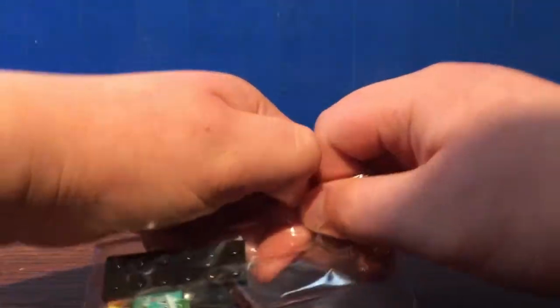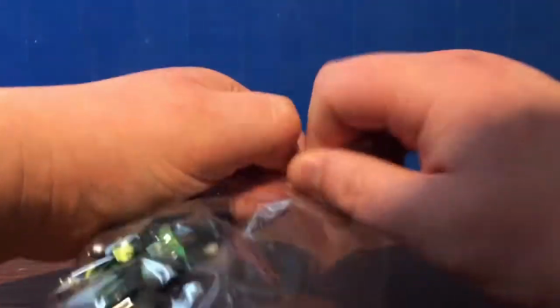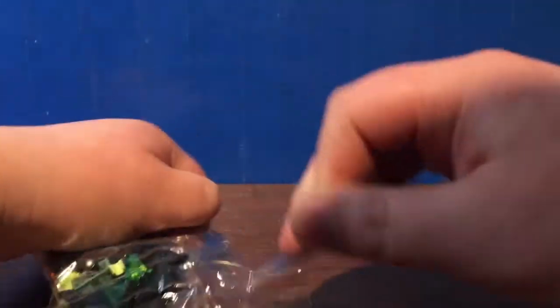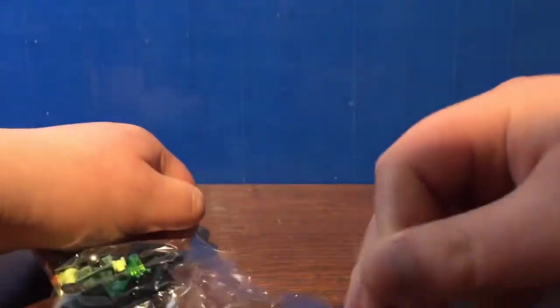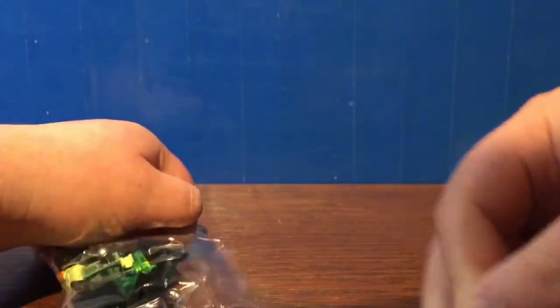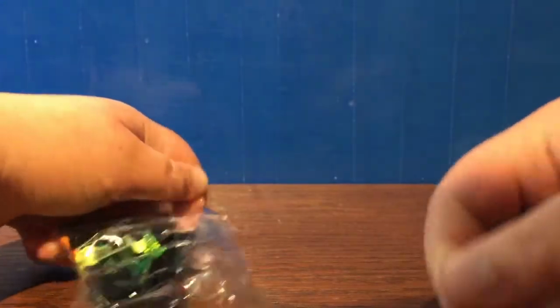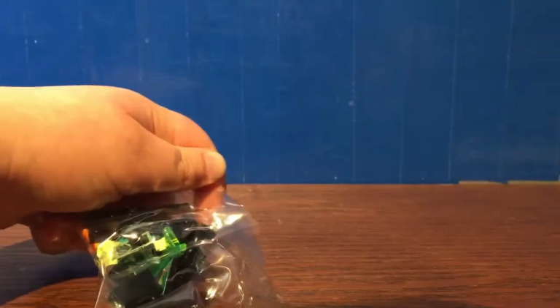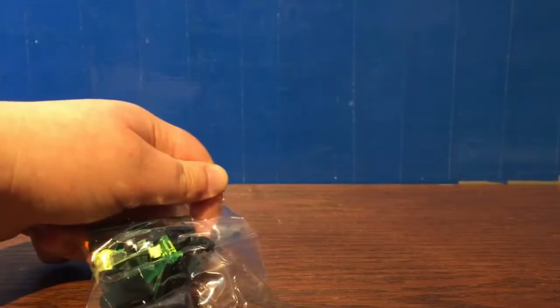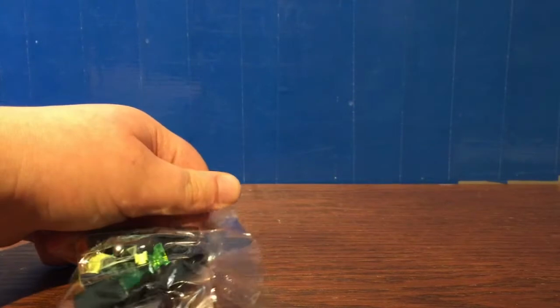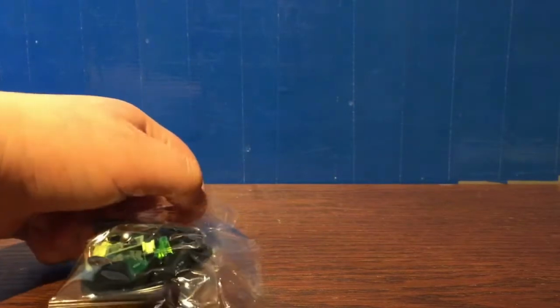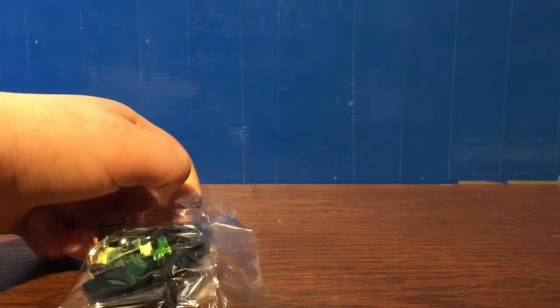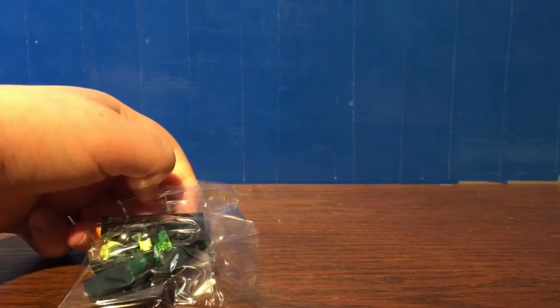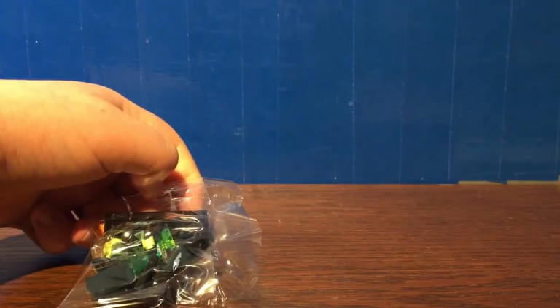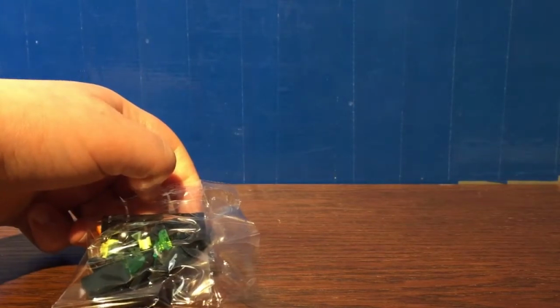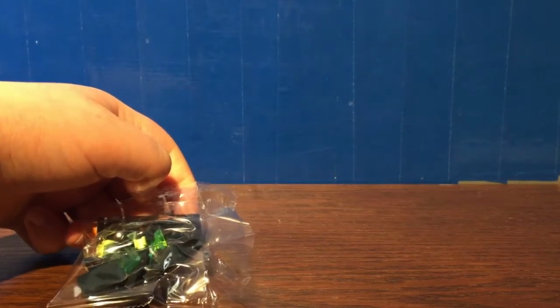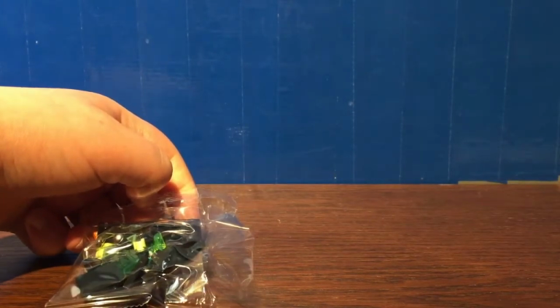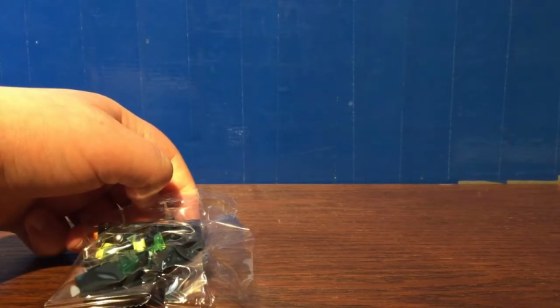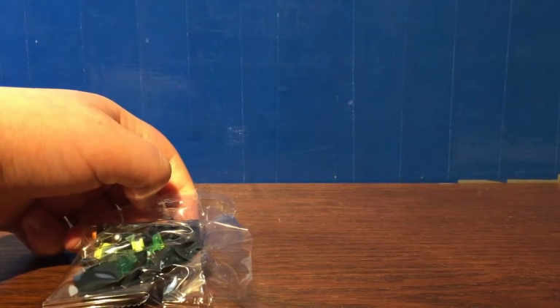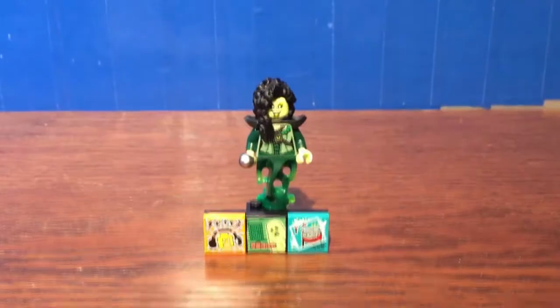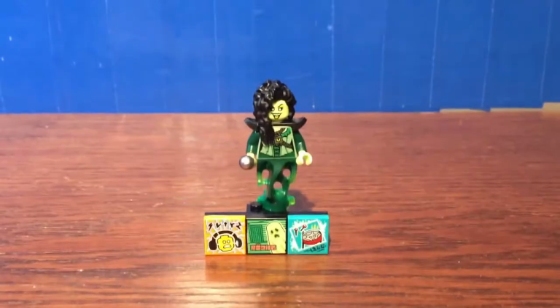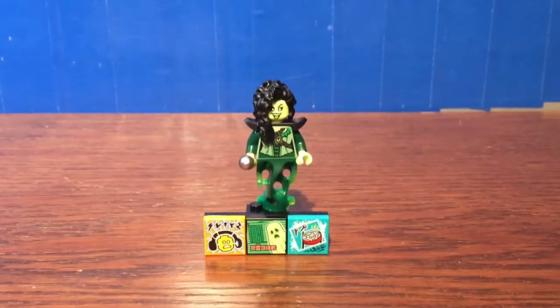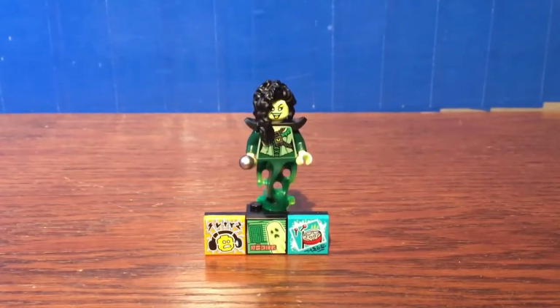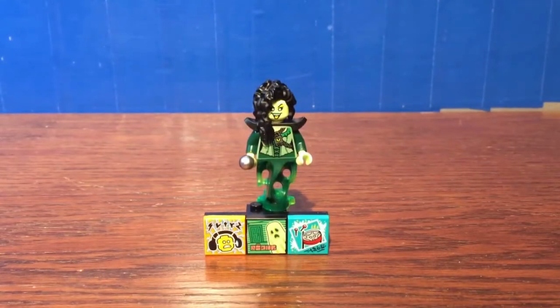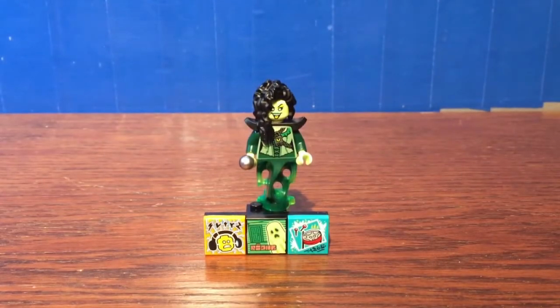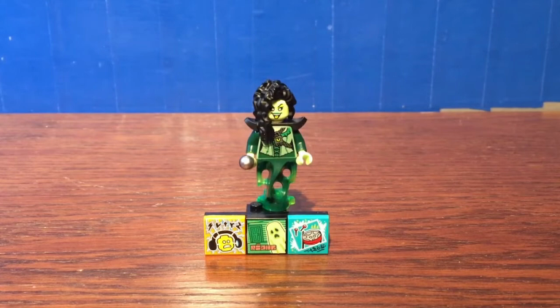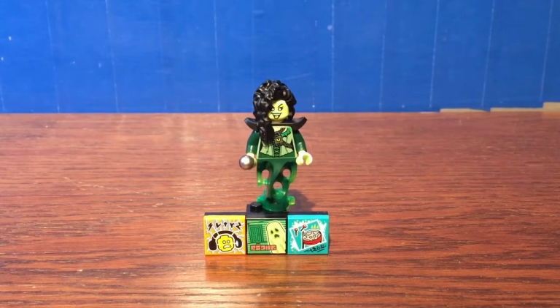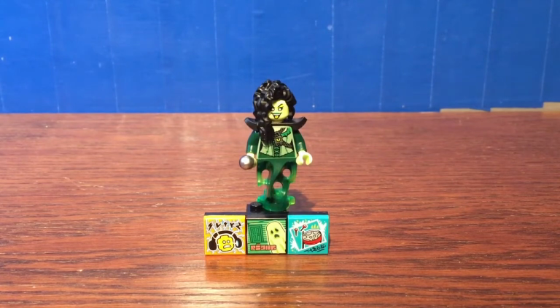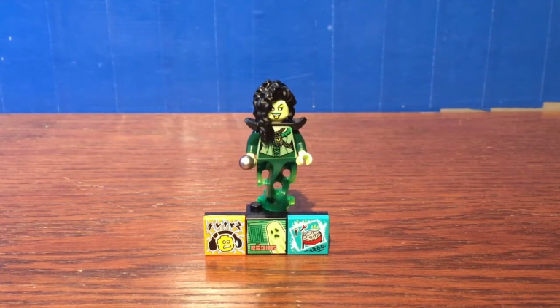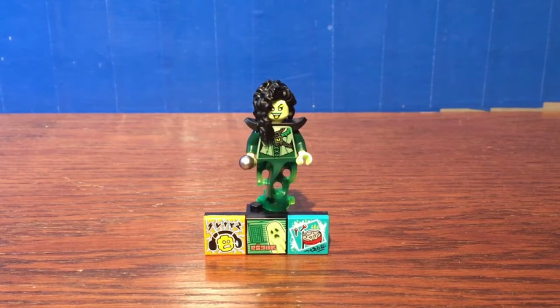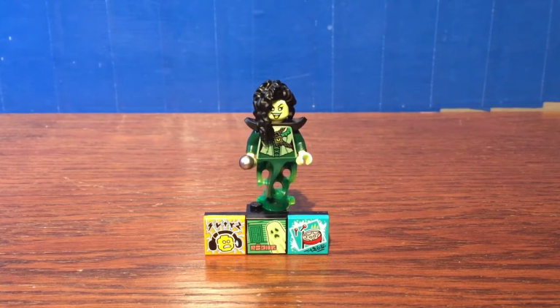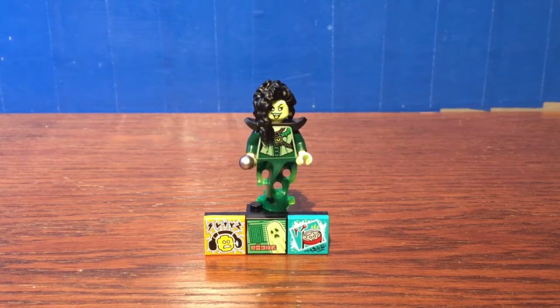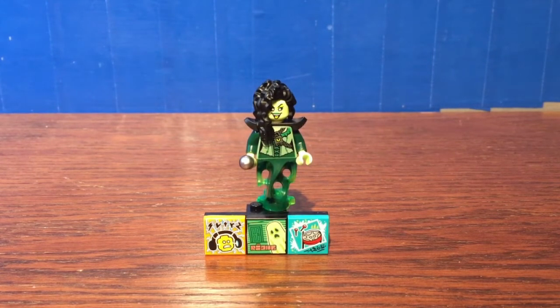I'm going to cut back to when it's fully built. Okay, so here we have the Banshee Singer.